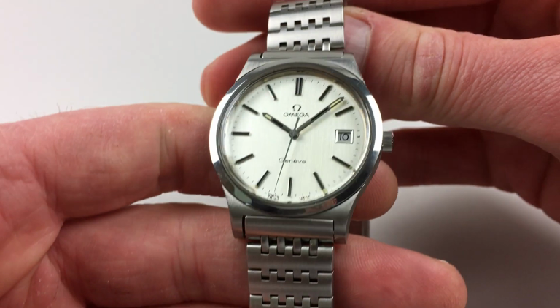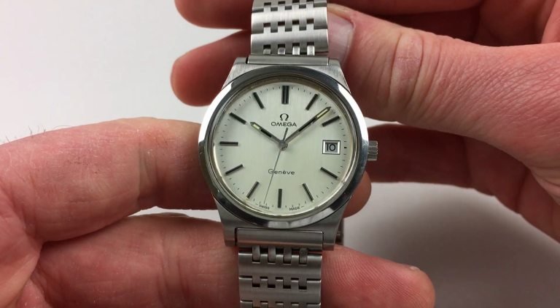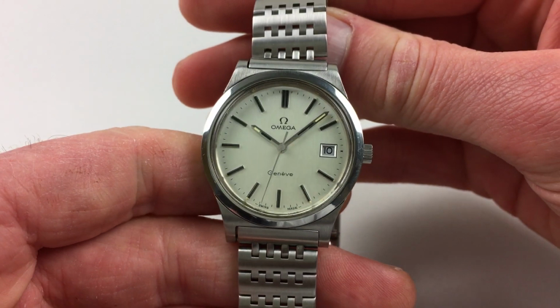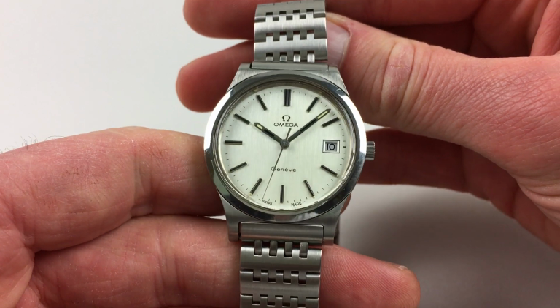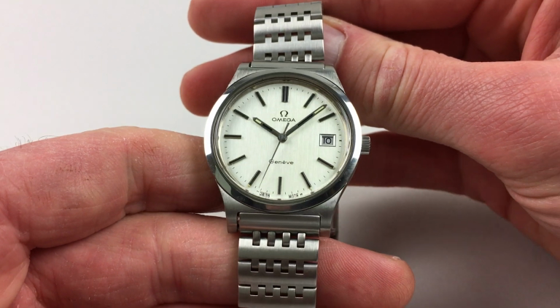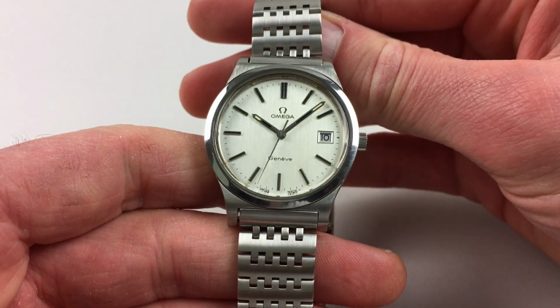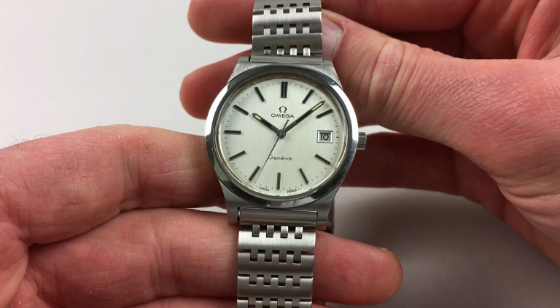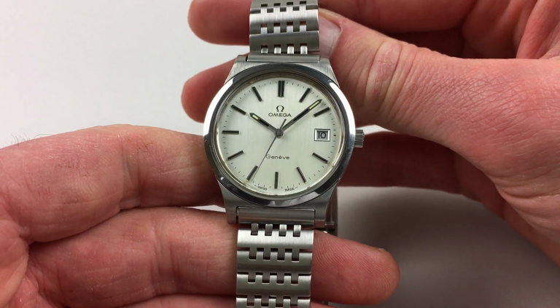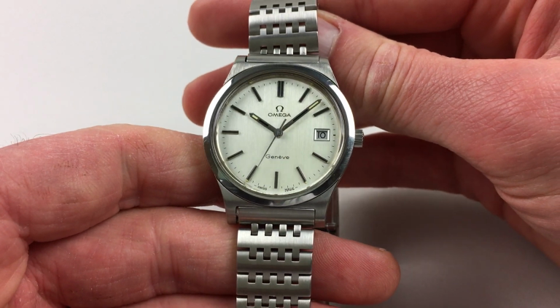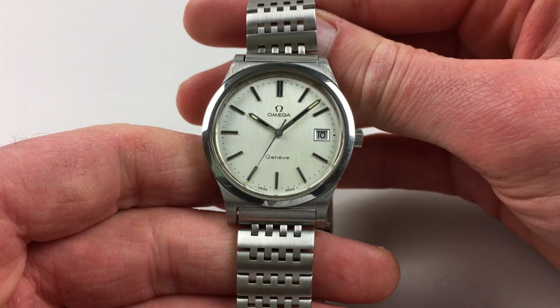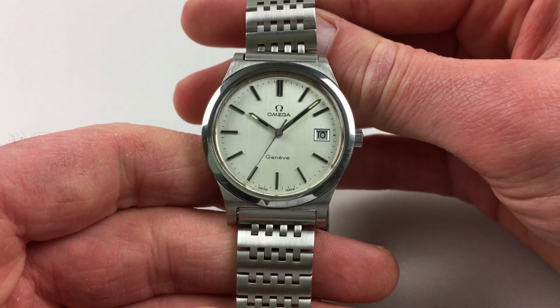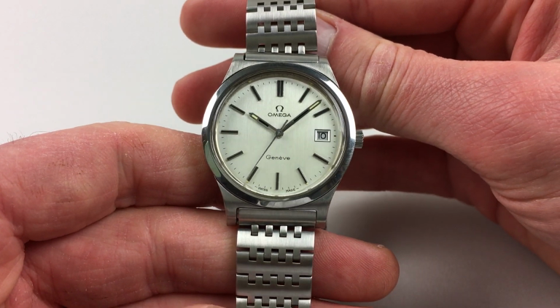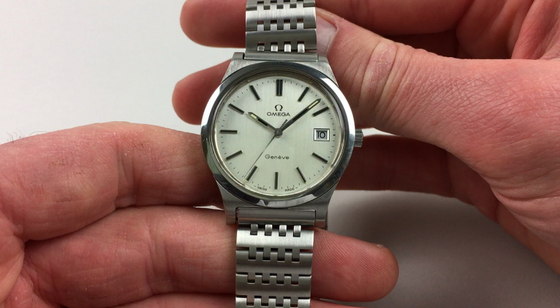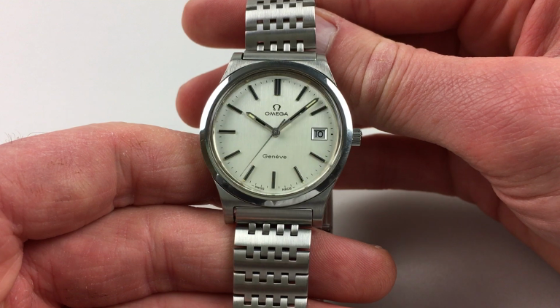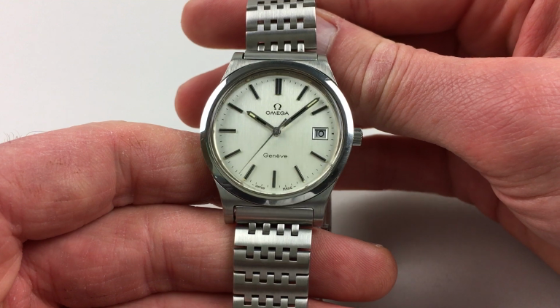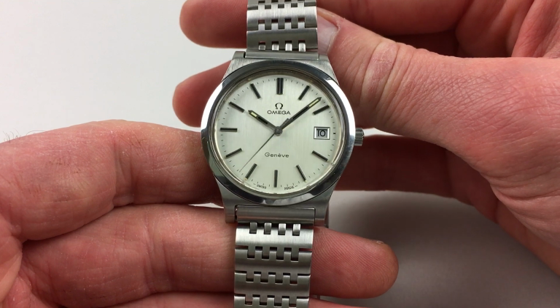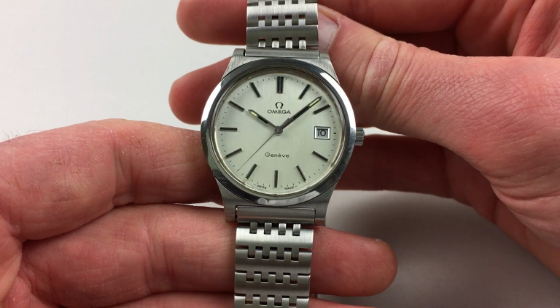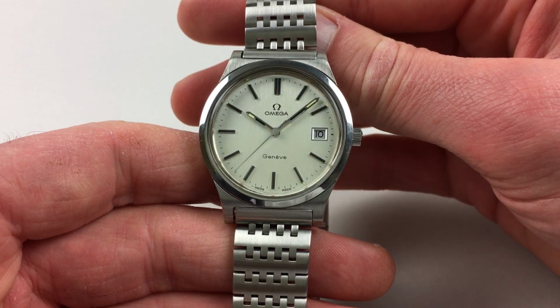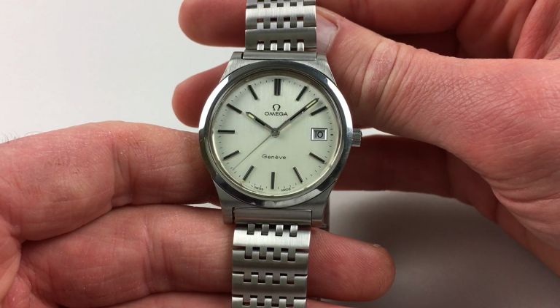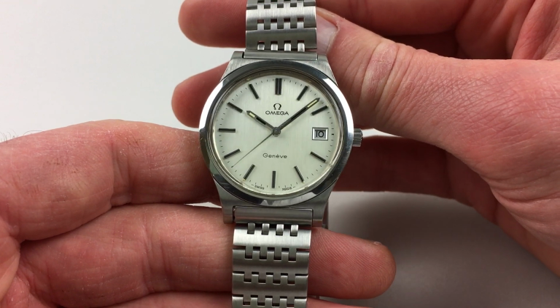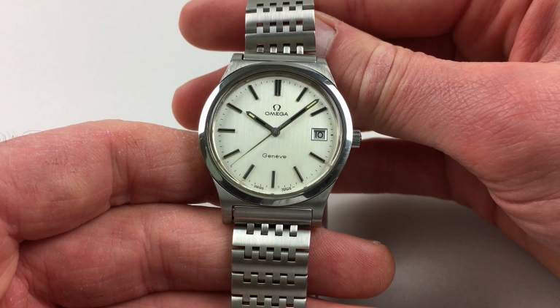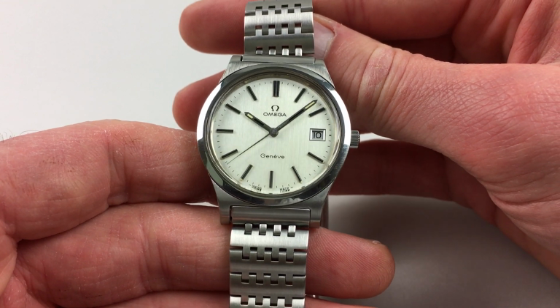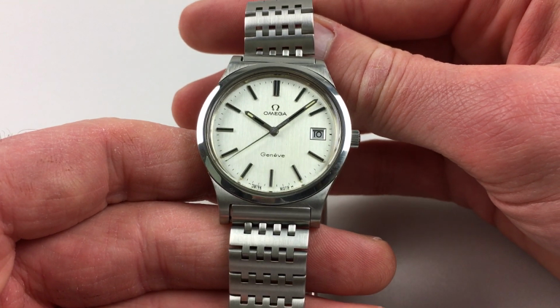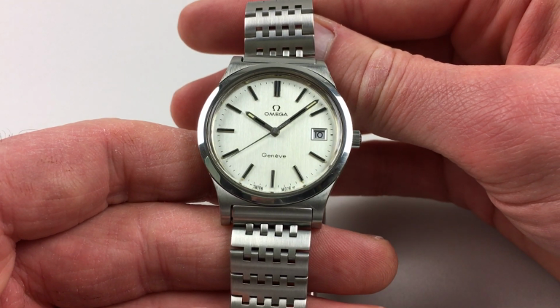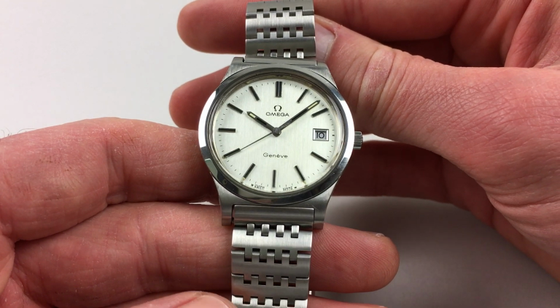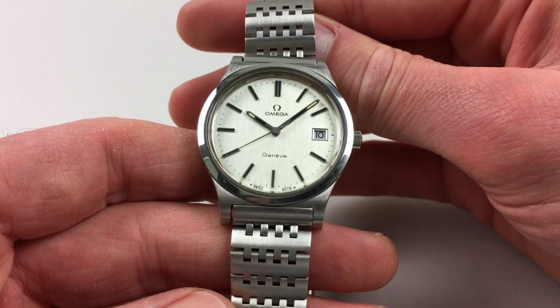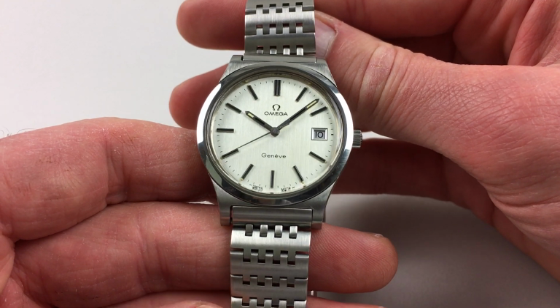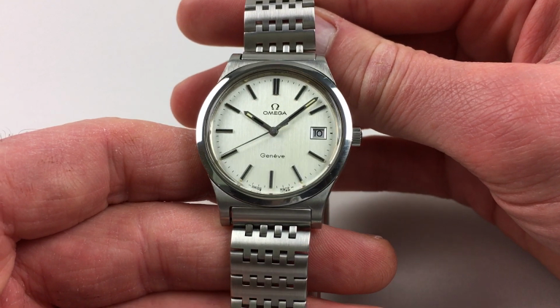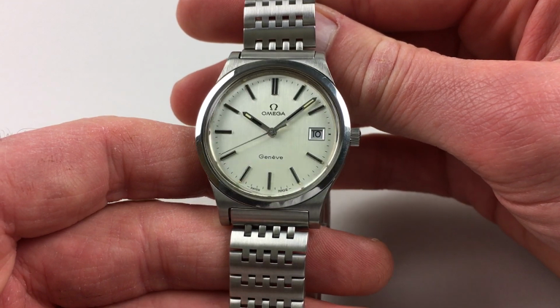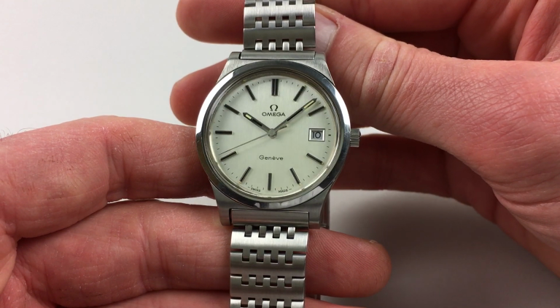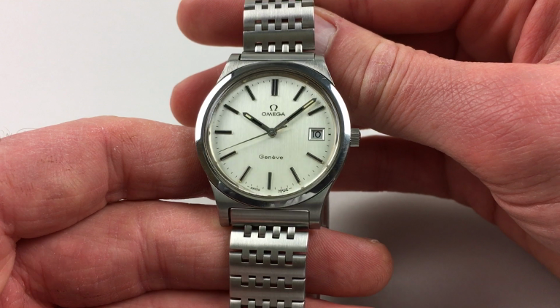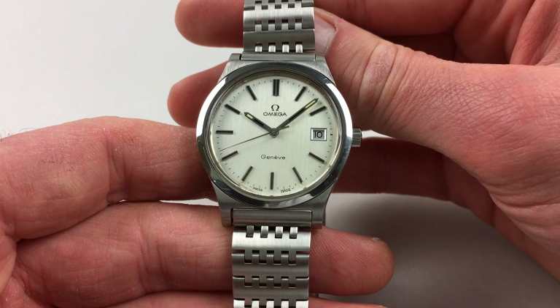The watch itself has a satin-finished silver dial. There are applied baton indexes, which have black inserts, then matching hands. These have black panels and luminescent panels.